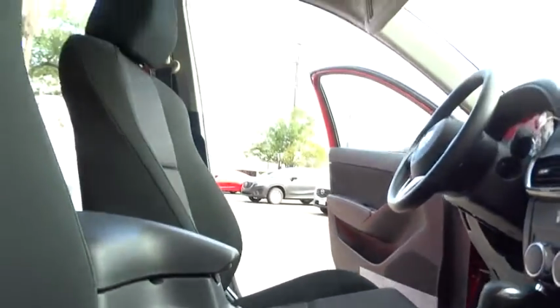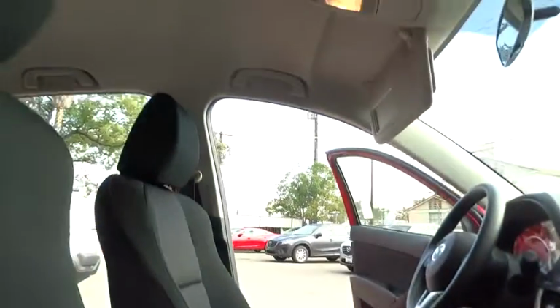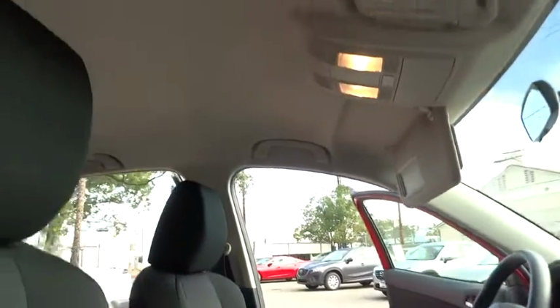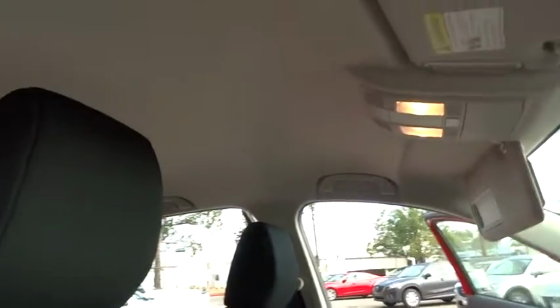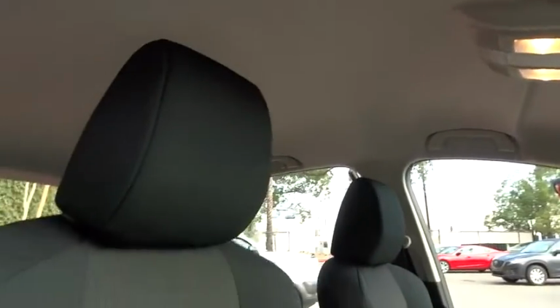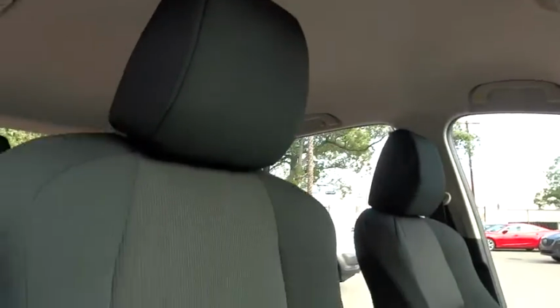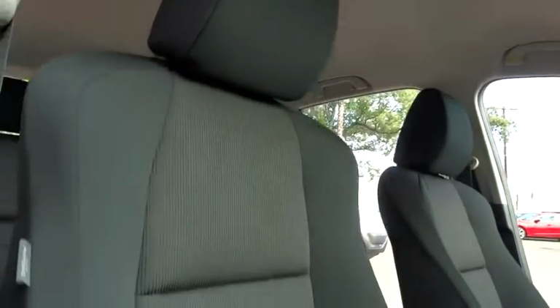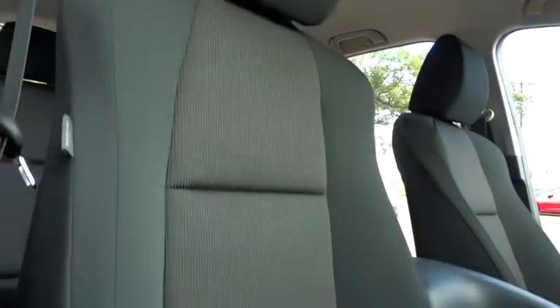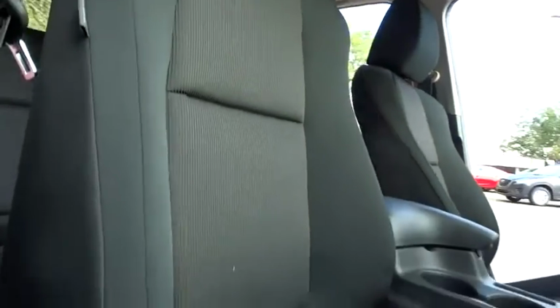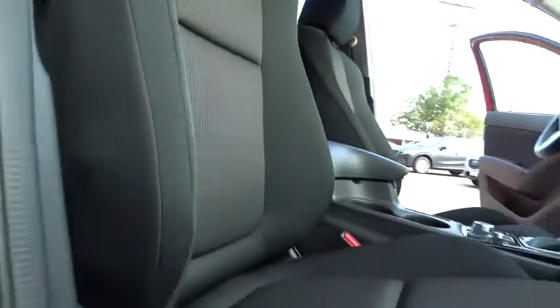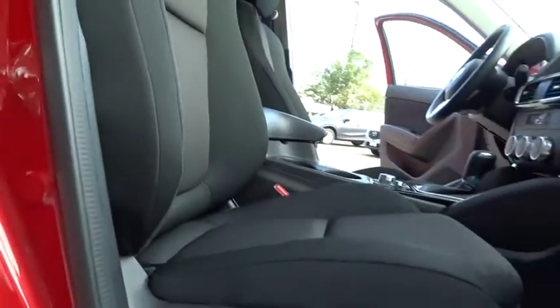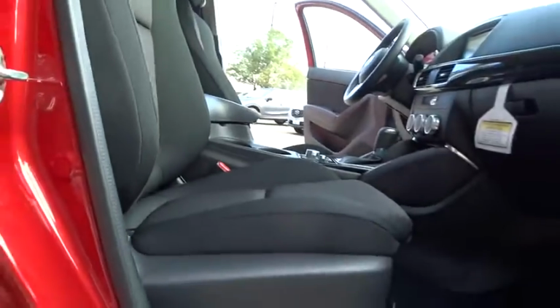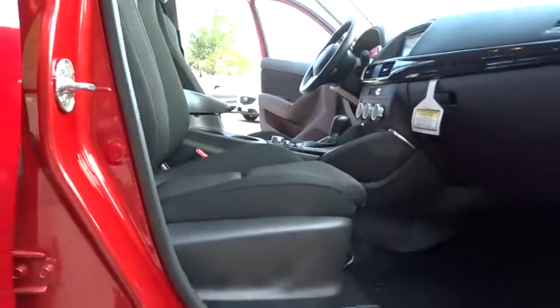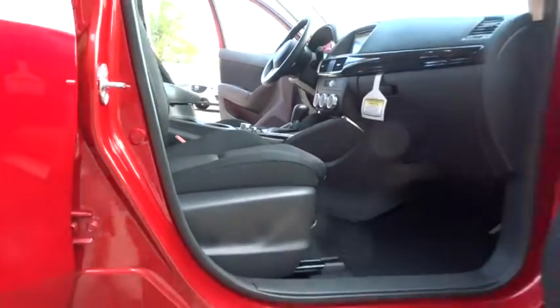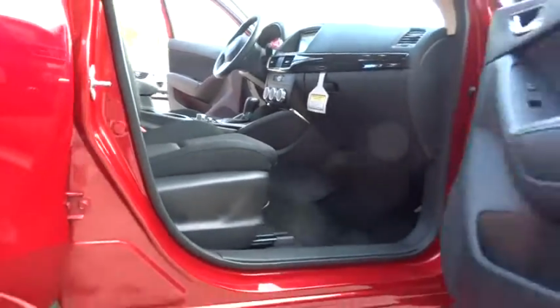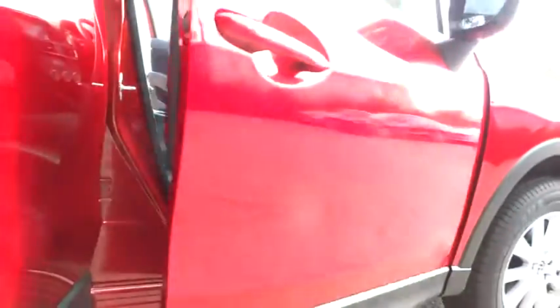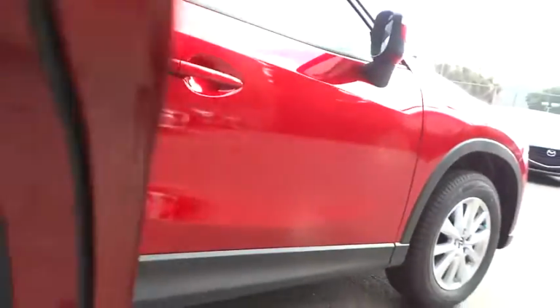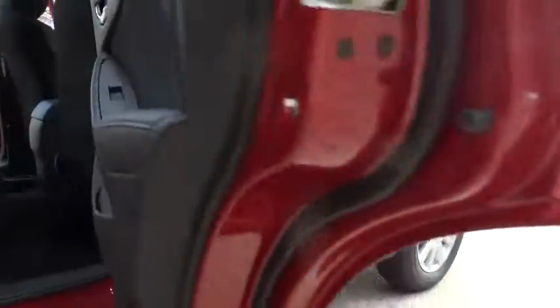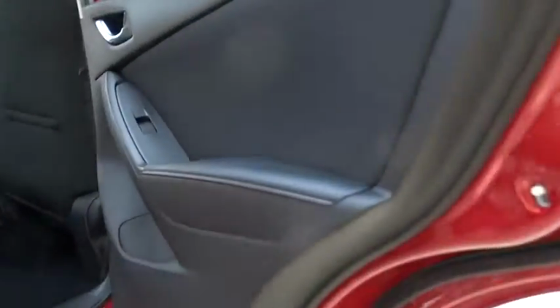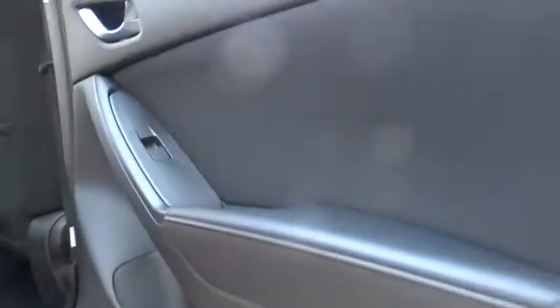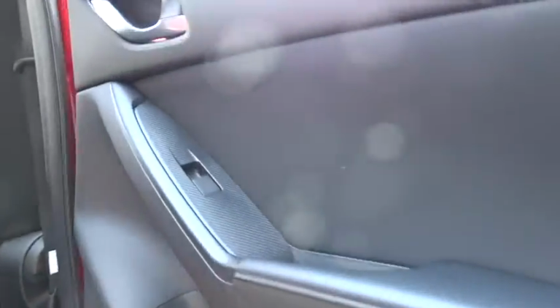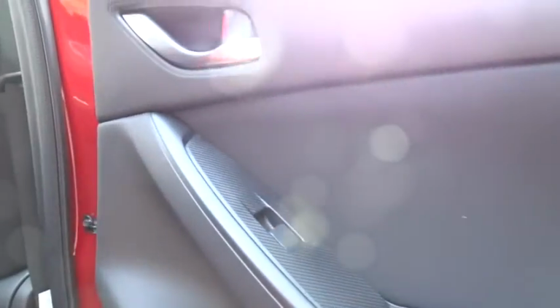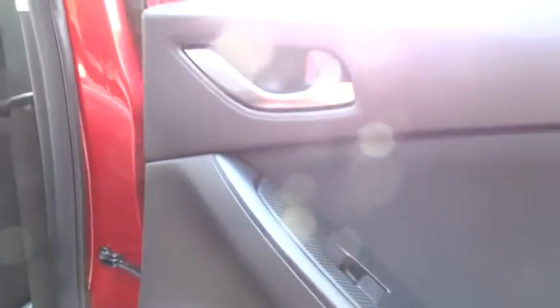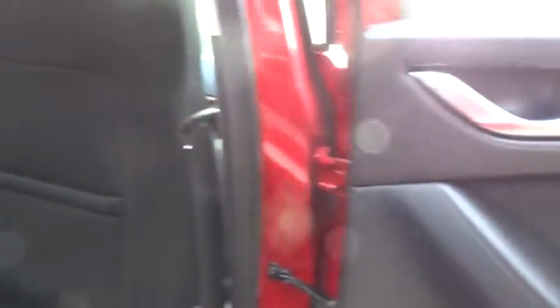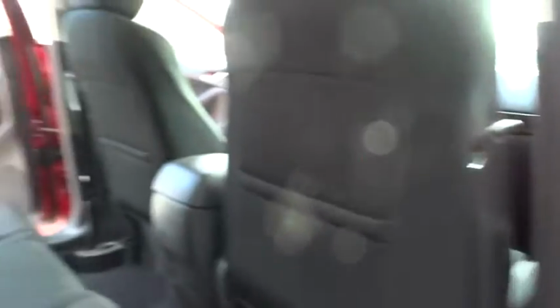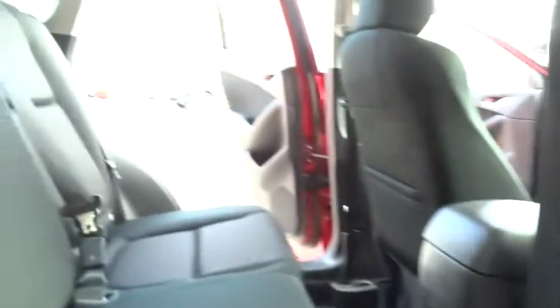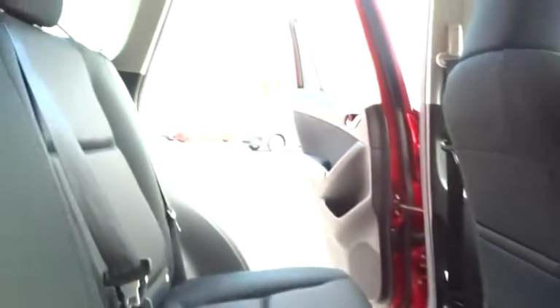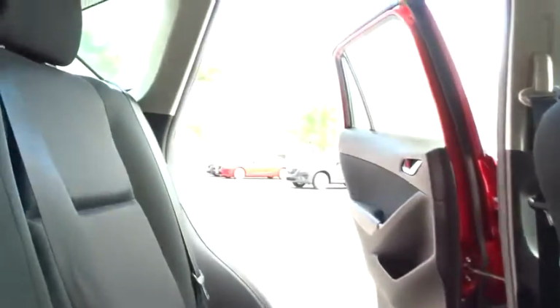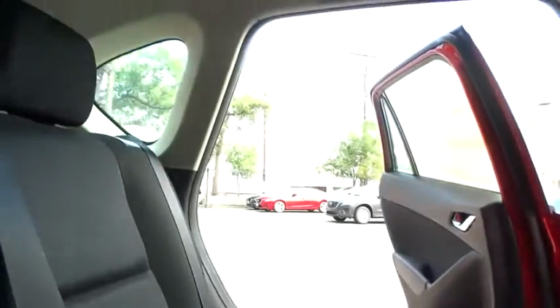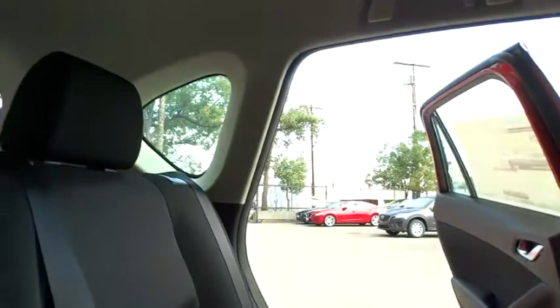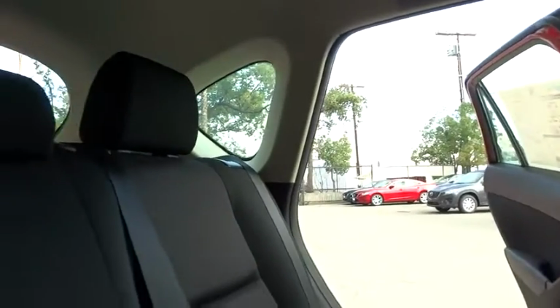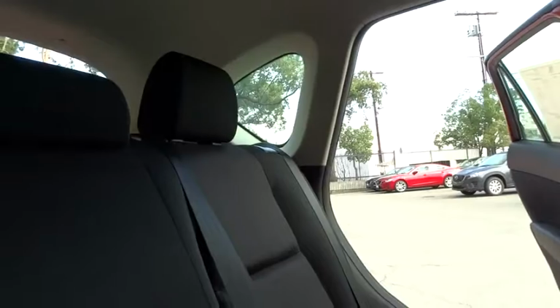Rear window defroster, power windows, electronic stability control, trip computer, remote keyless entry, tachometer, overhead console, brake assist, panic alarm, driver vanity mirror, front reading lamps, cloth seat trim, tilt steering wheel.